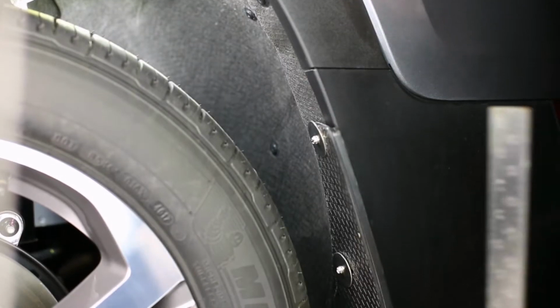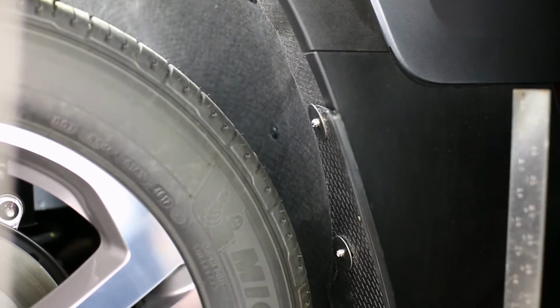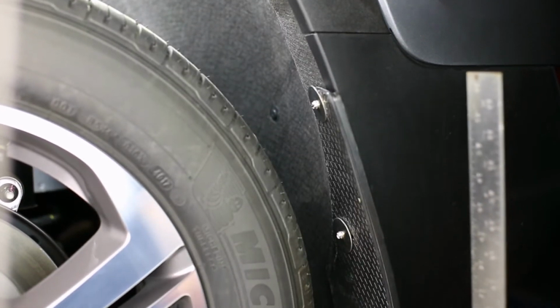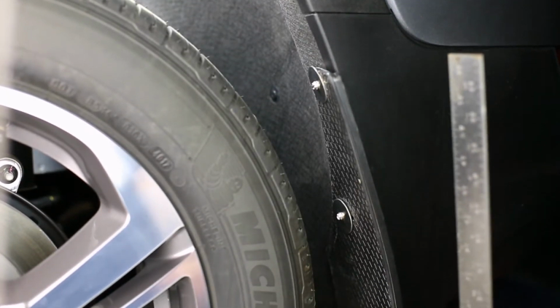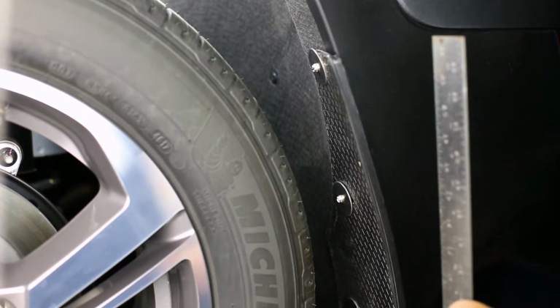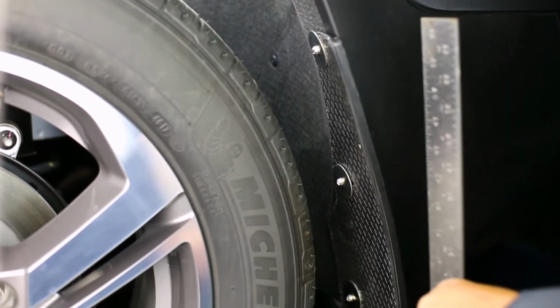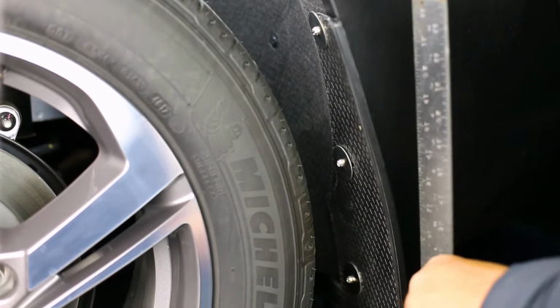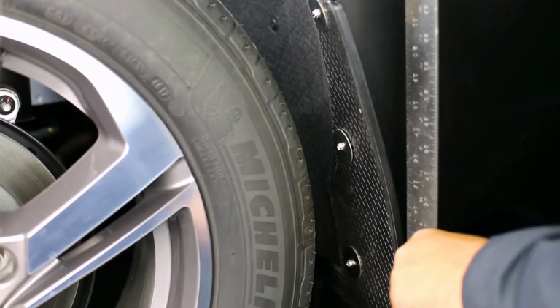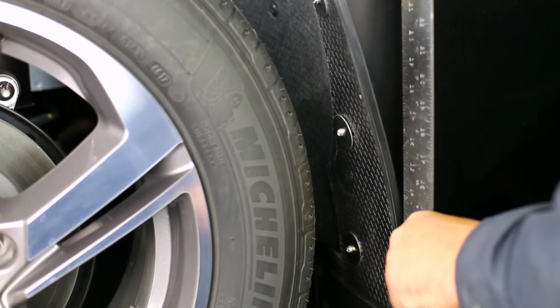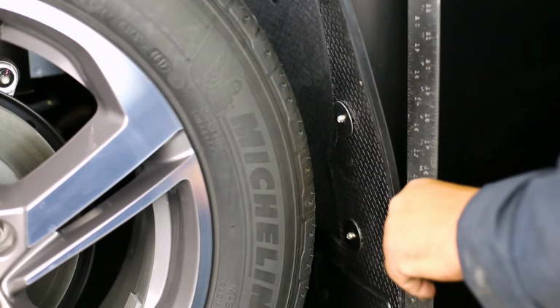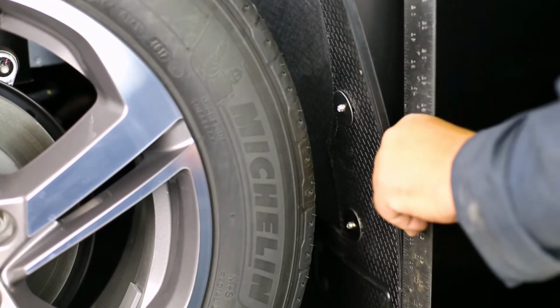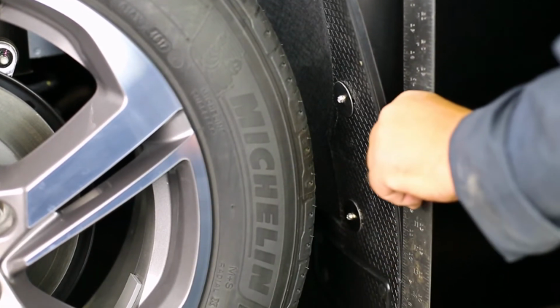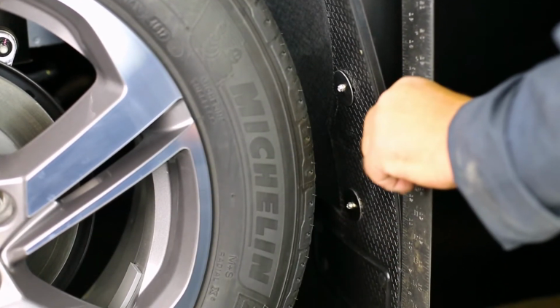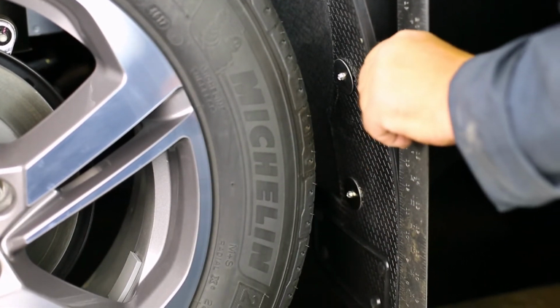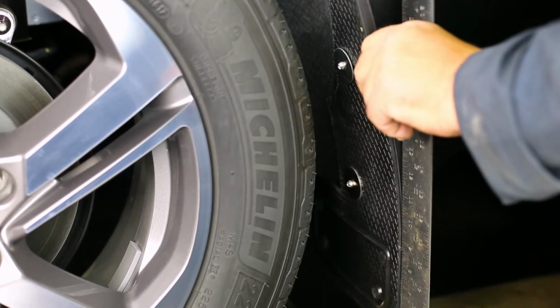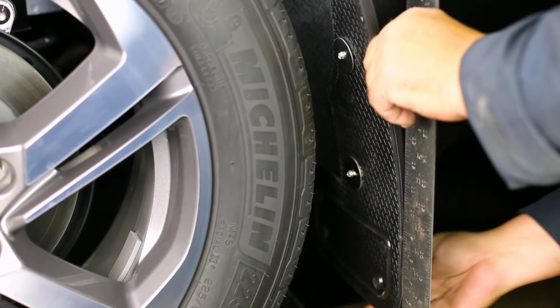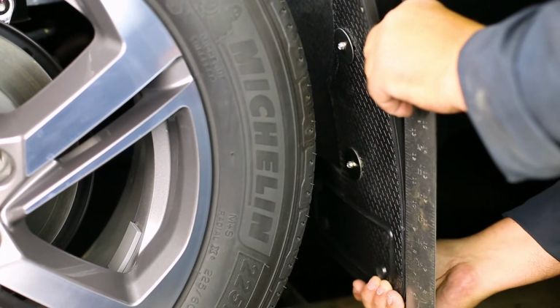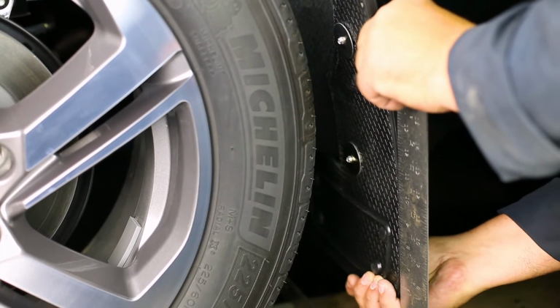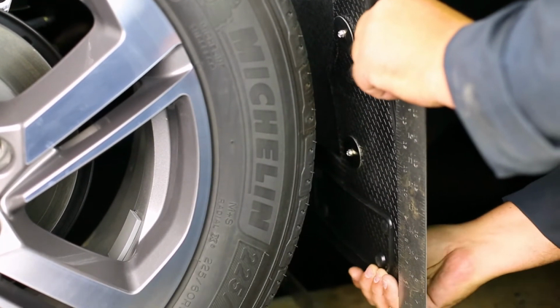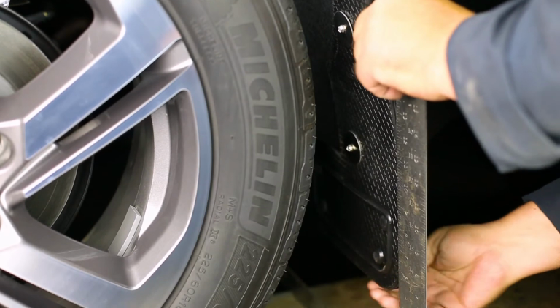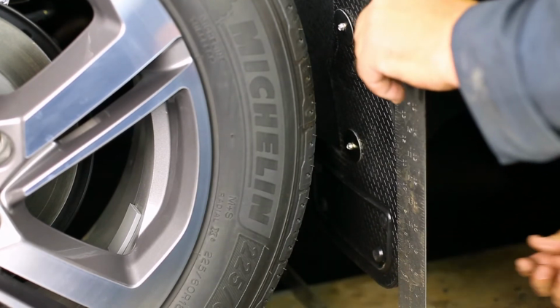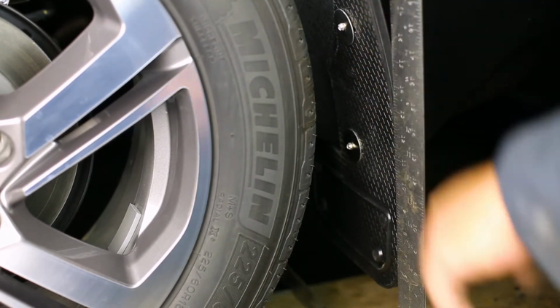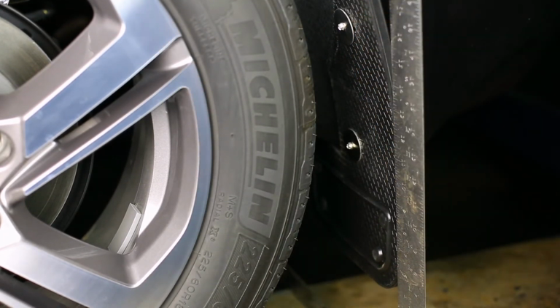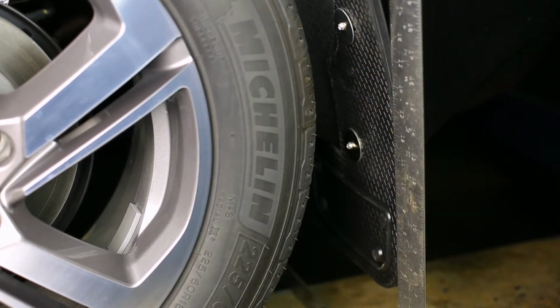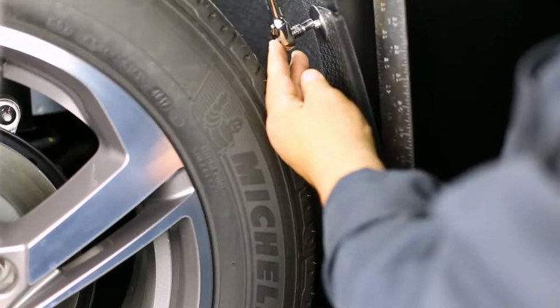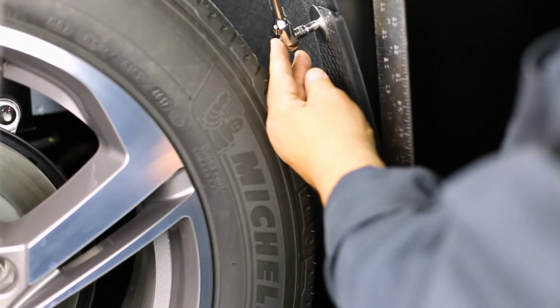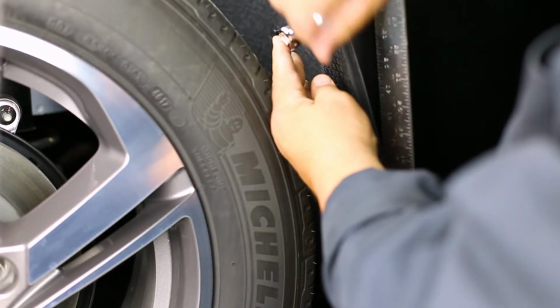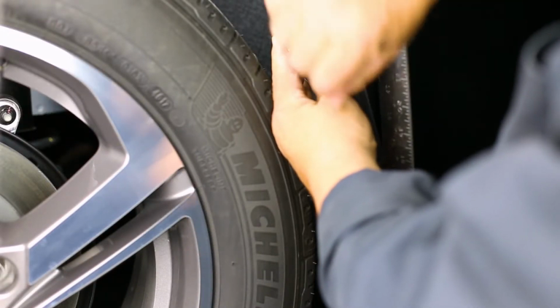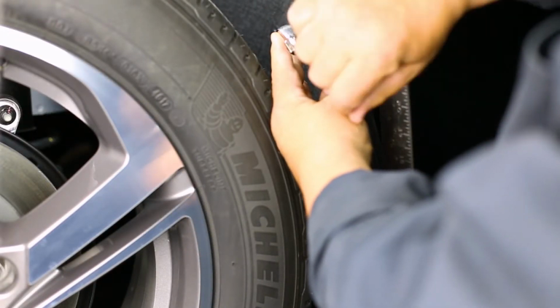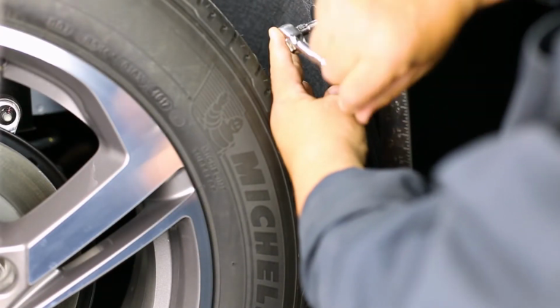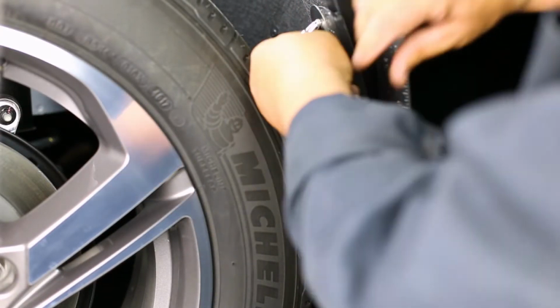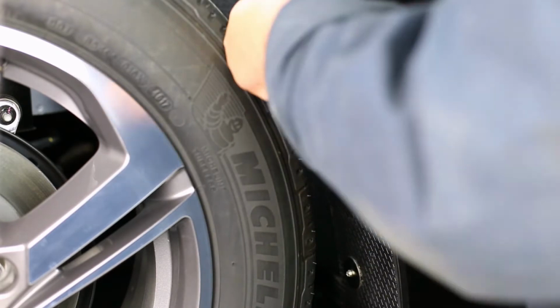With a square or other leveling tool, make sure the mud flap is level. We also recommend you take a step back and visually gauge the mud flap to check that it is aligned correctly. Carefully tighten all screws and double check that the mud flap is still level.